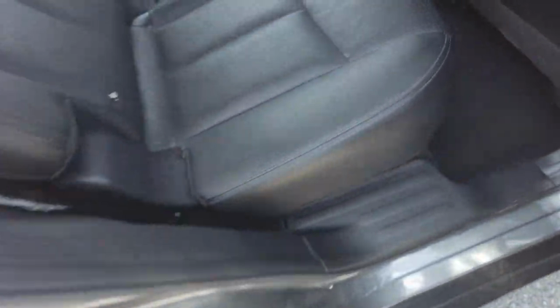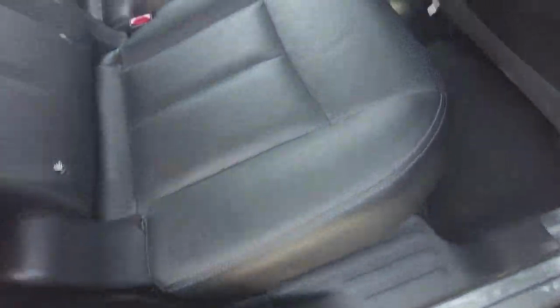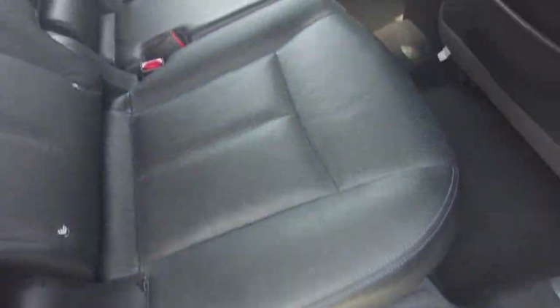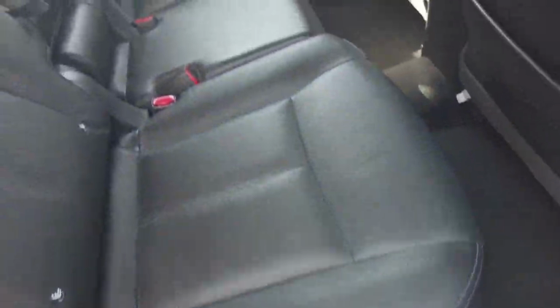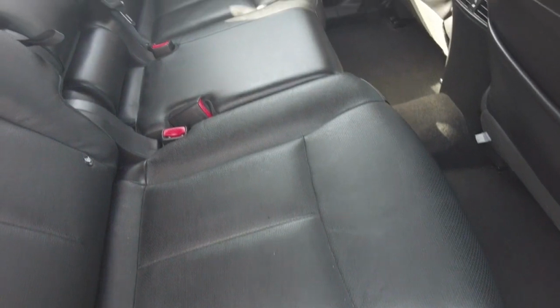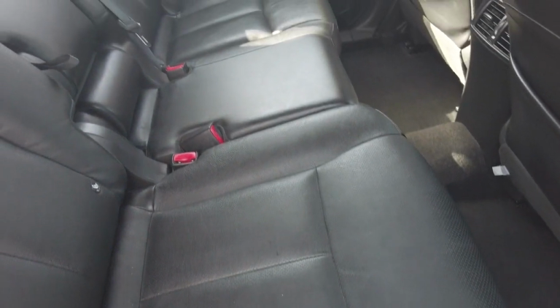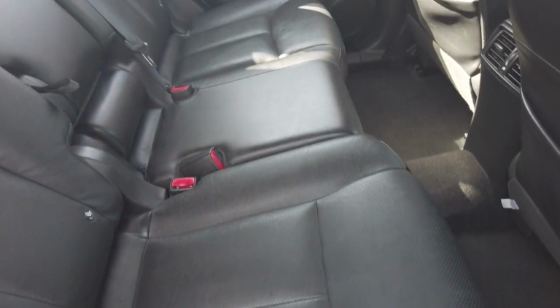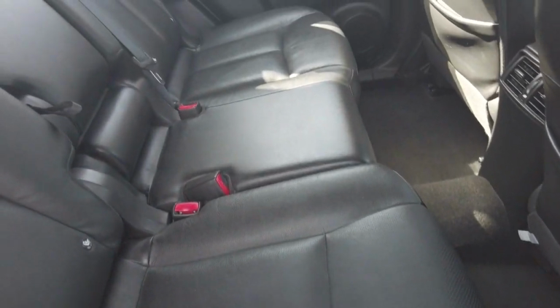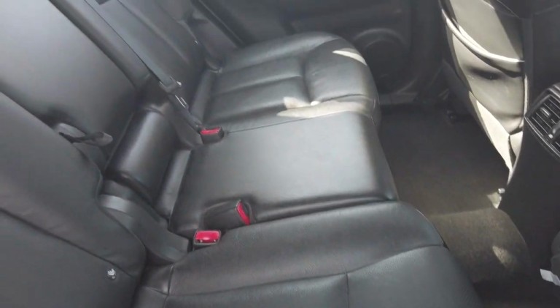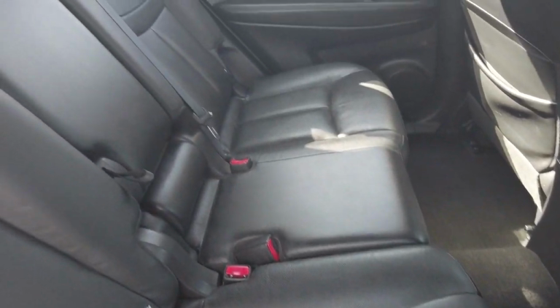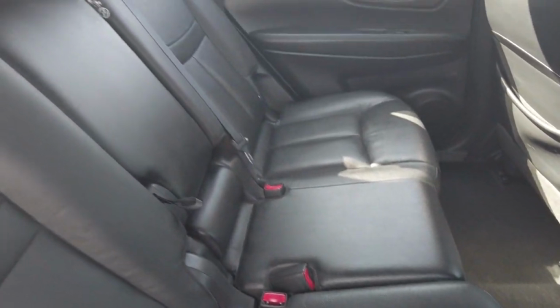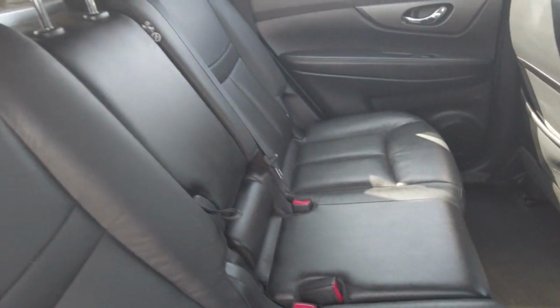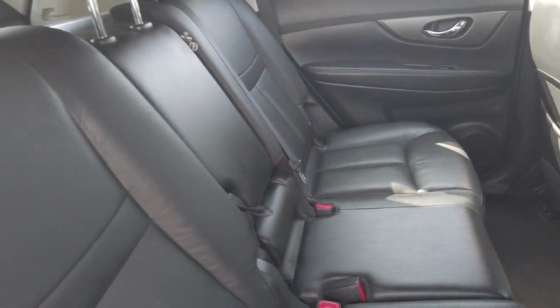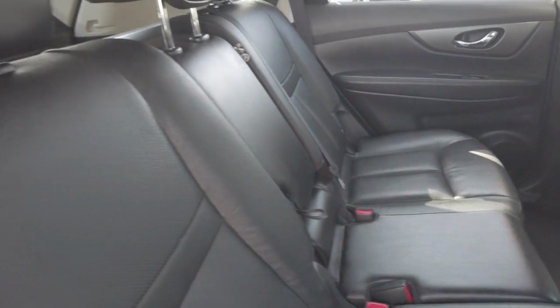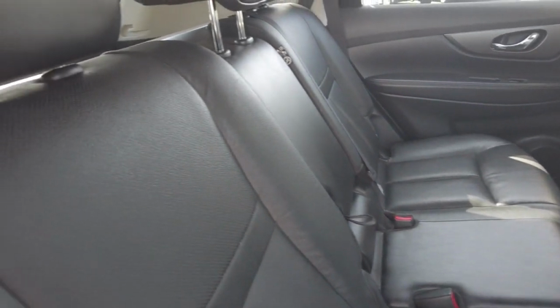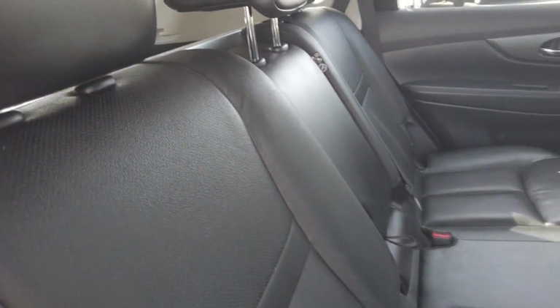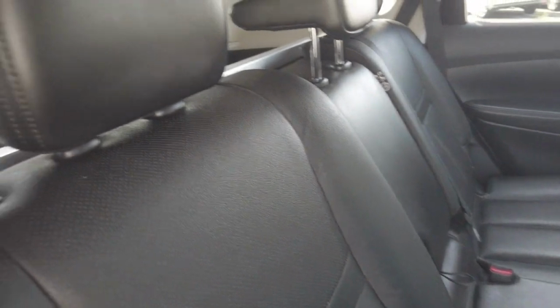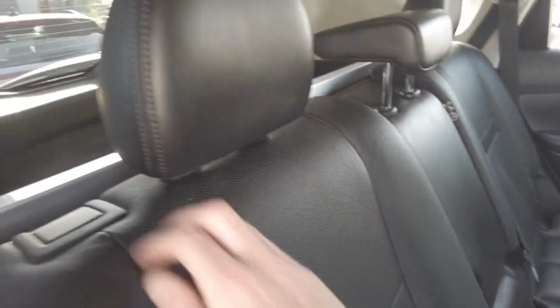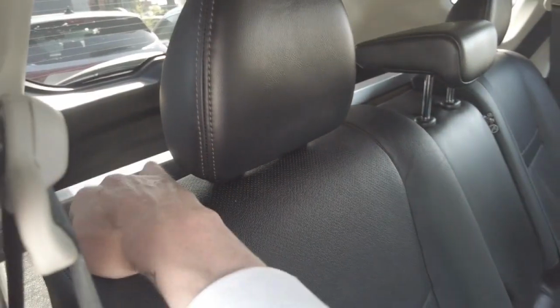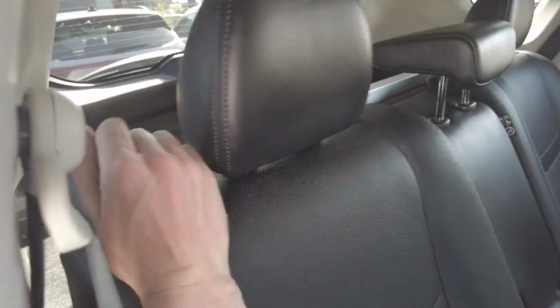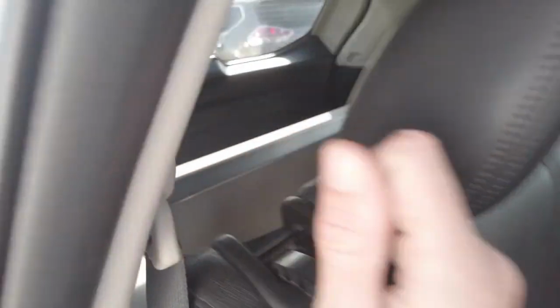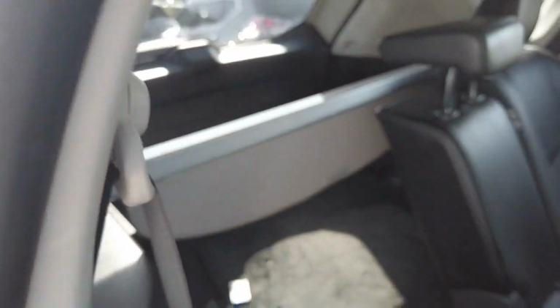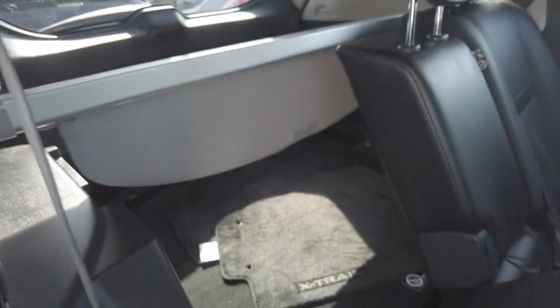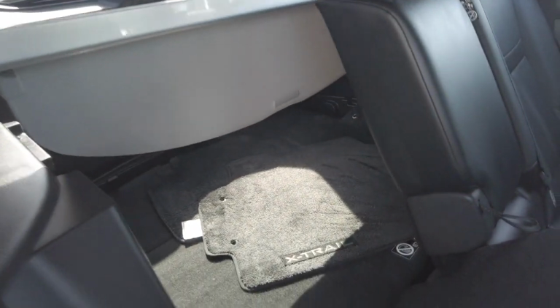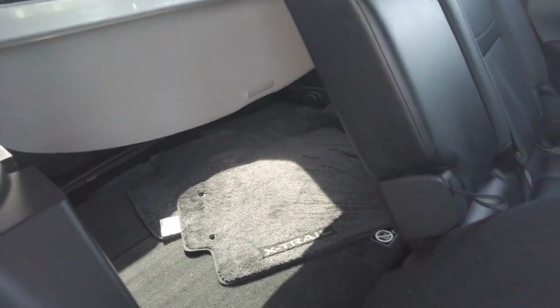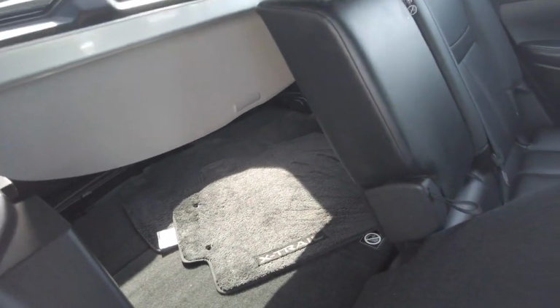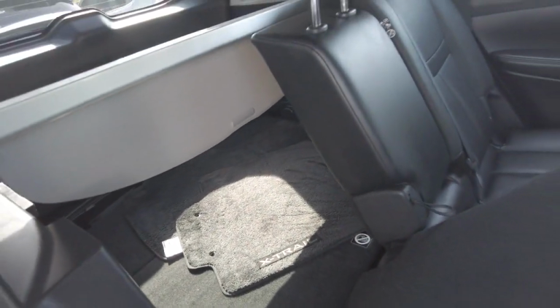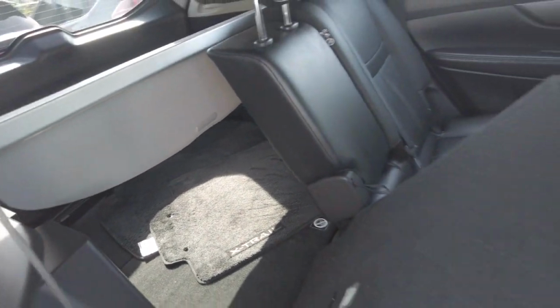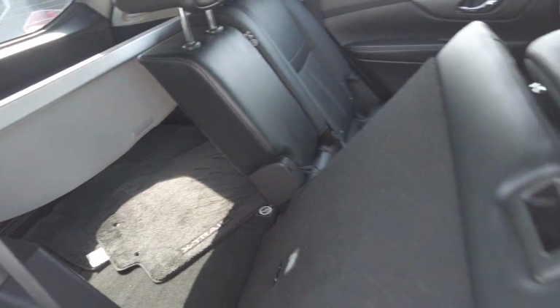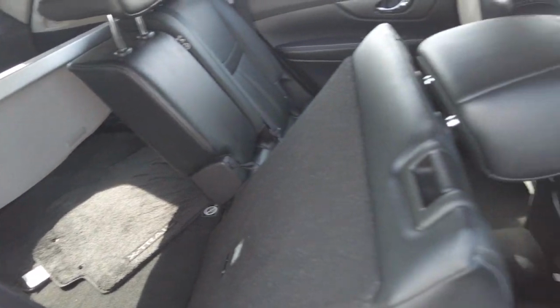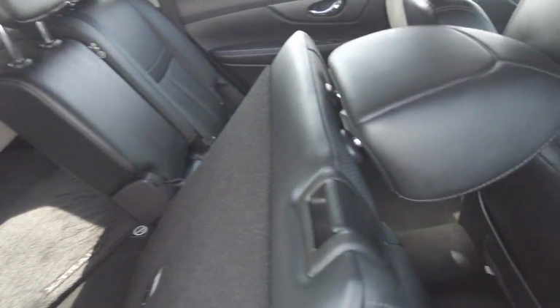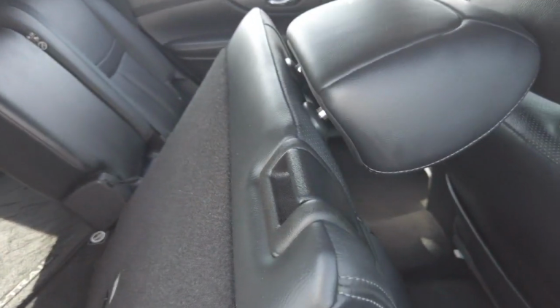As we can see, the second row leather is in beautiful condition as well, with the ability to fold down the second row seats for any additional storage or larger items you'd want to fit in the car.